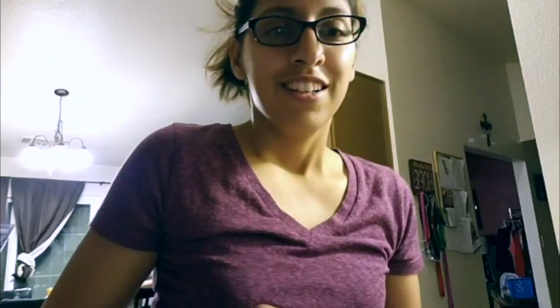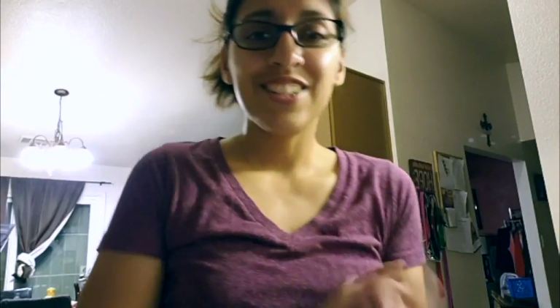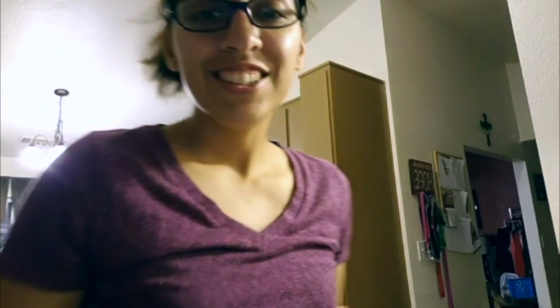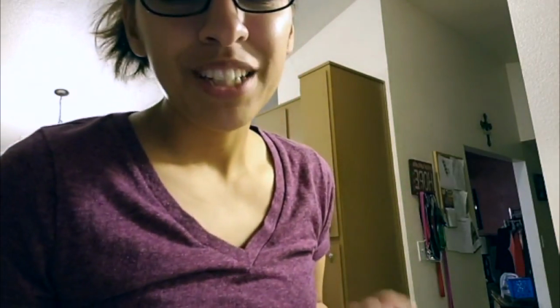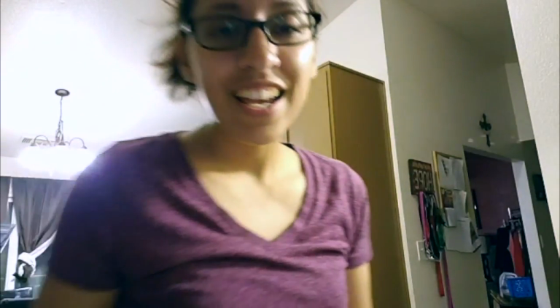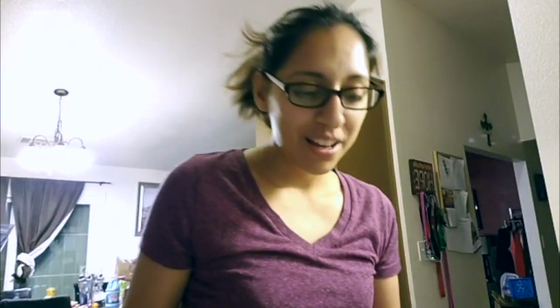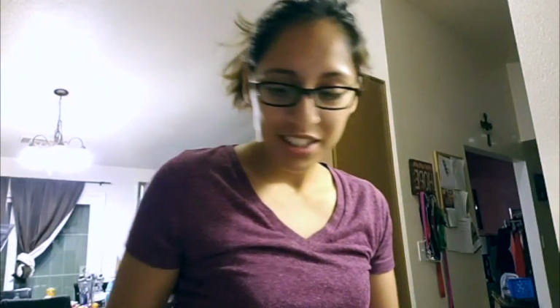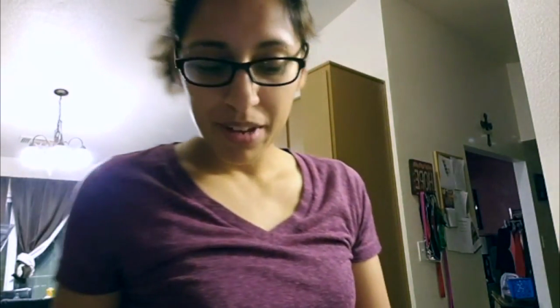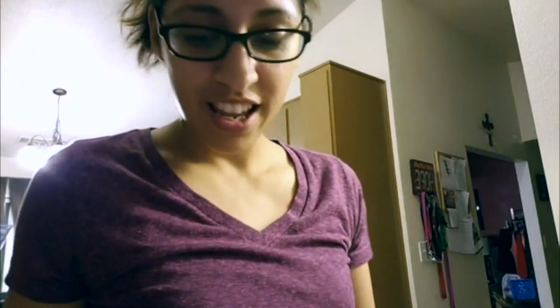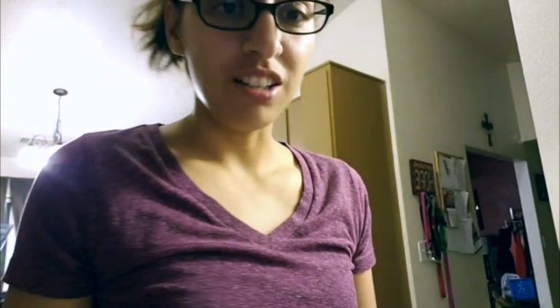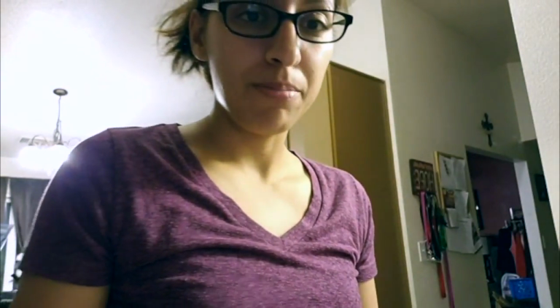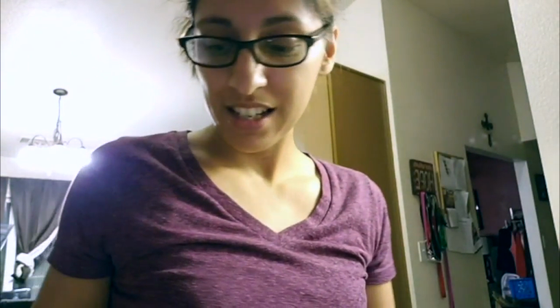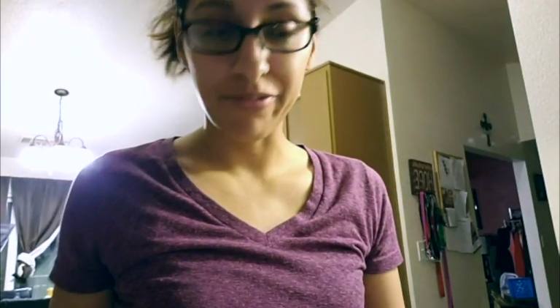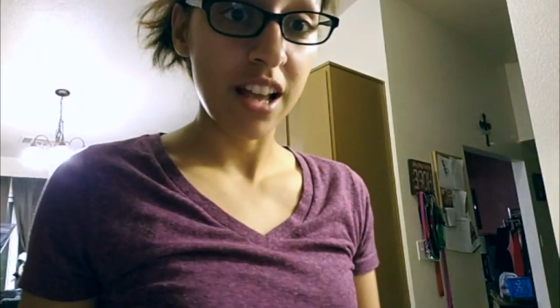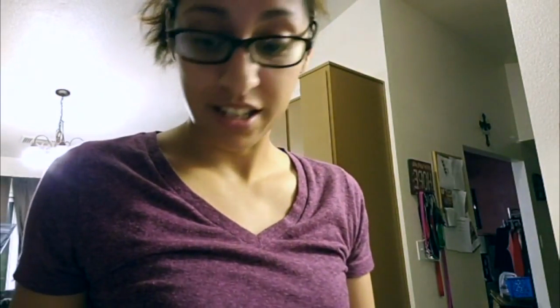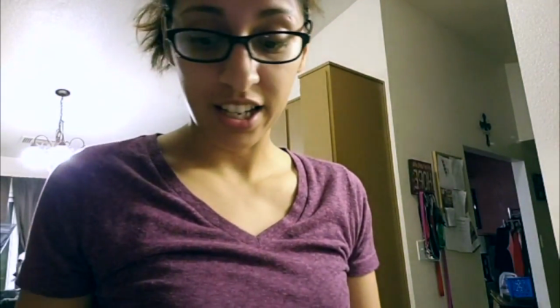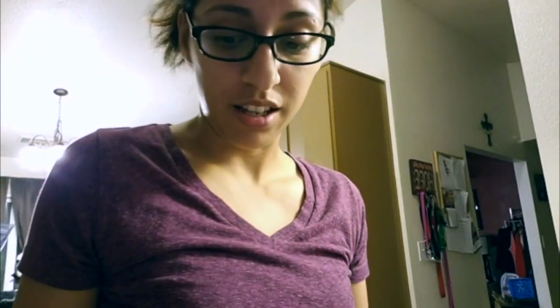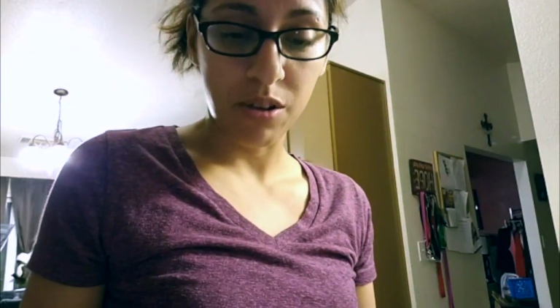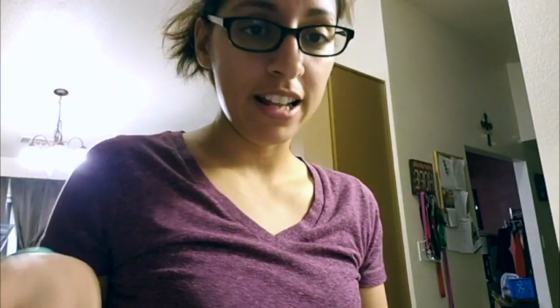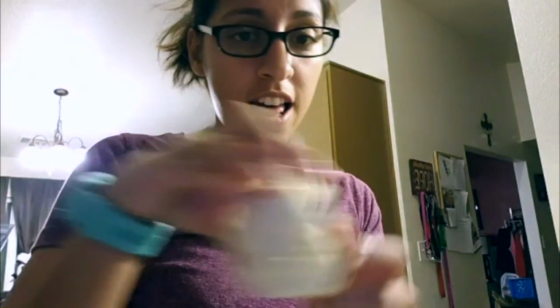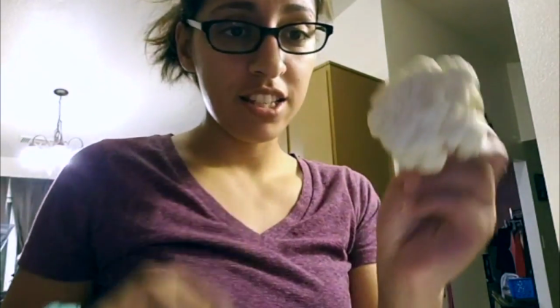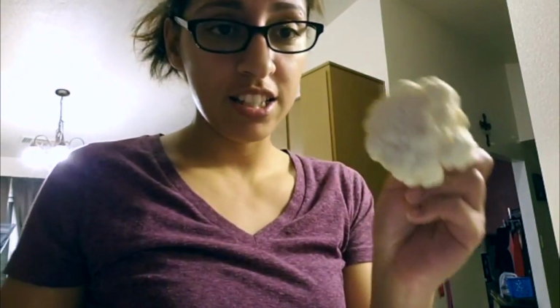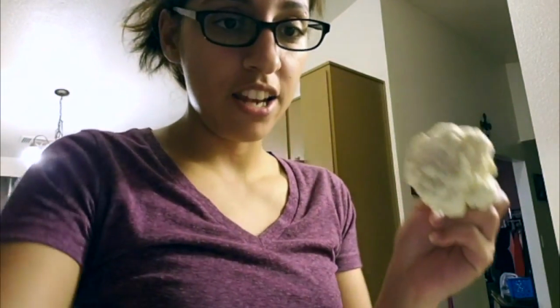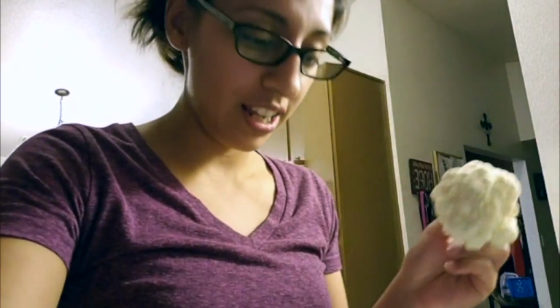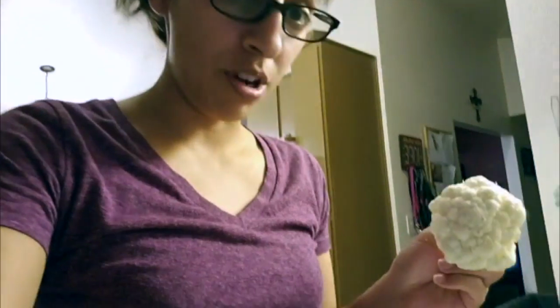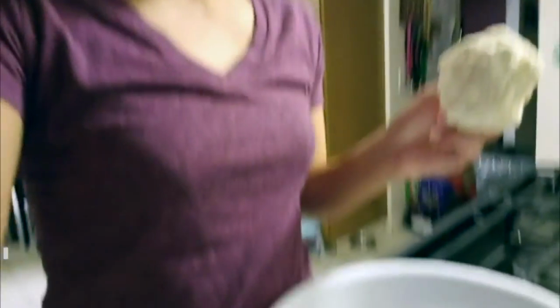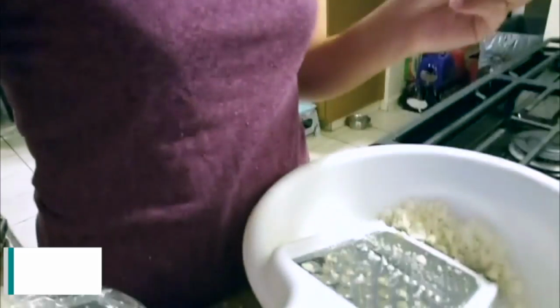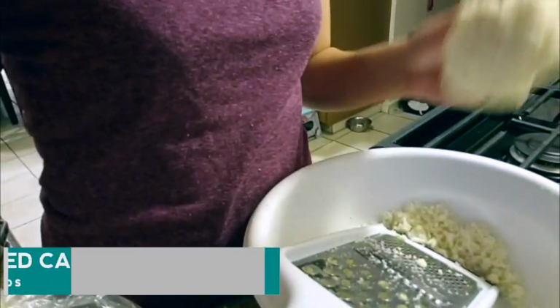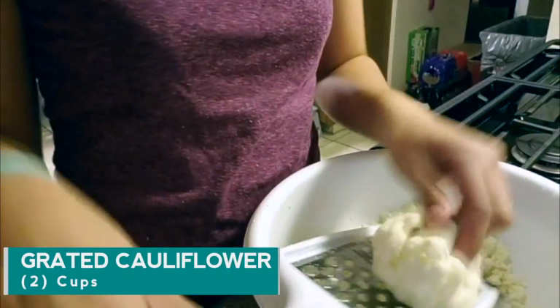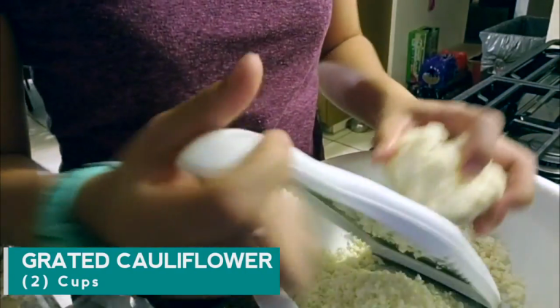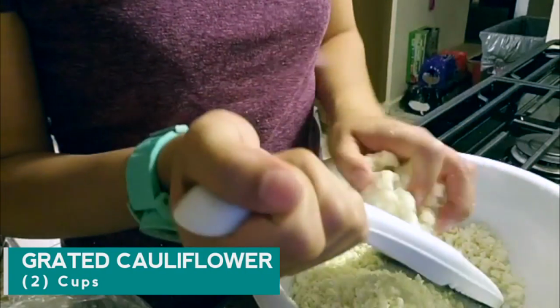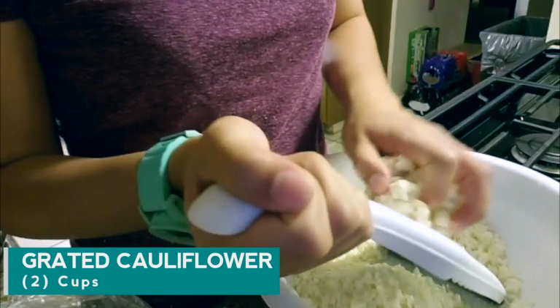Hello there YouTube! Today I am going to make a cauliflower pizza and the first step is taking the flowerettes — these things — and then grating them on the grater. So that's what we're gonna do right now.